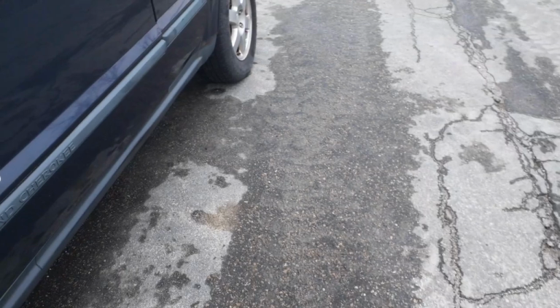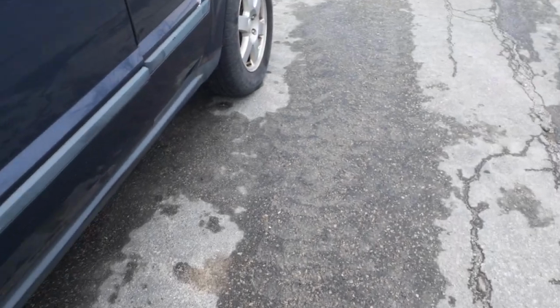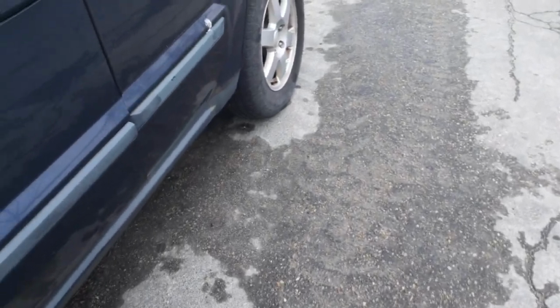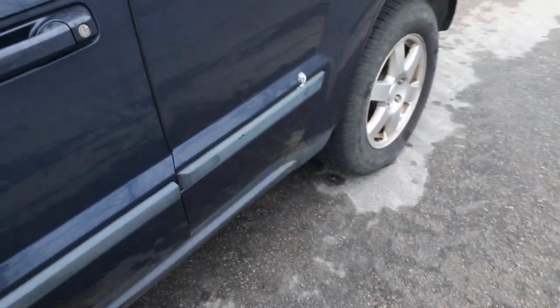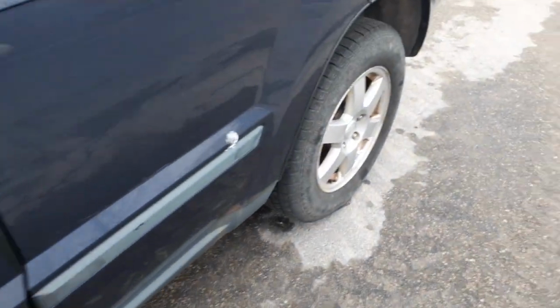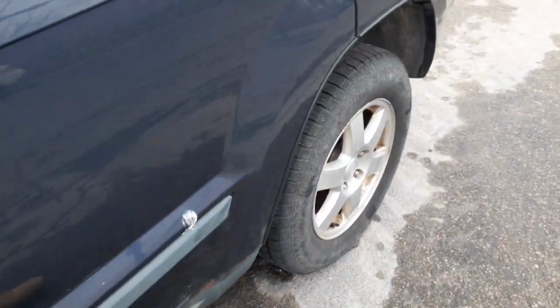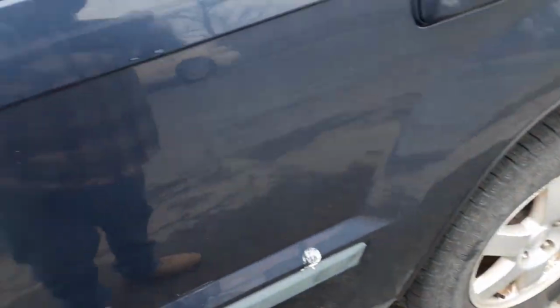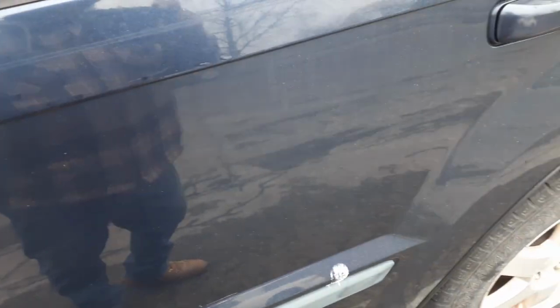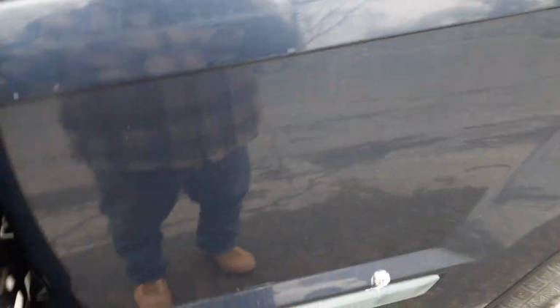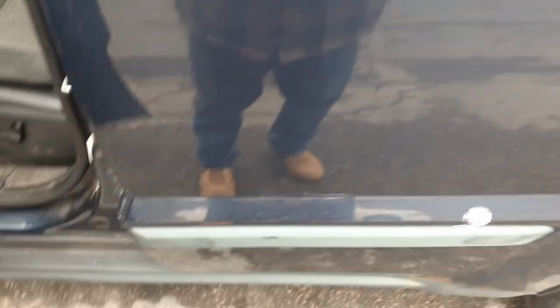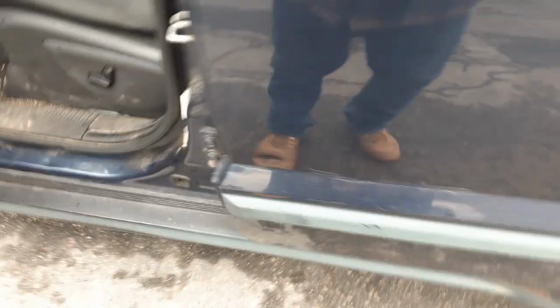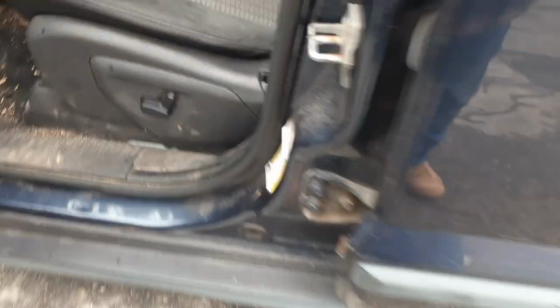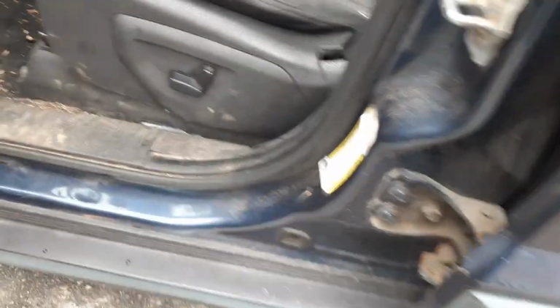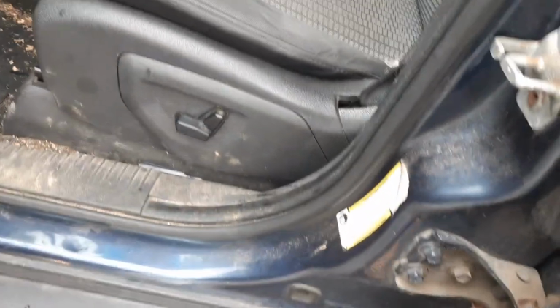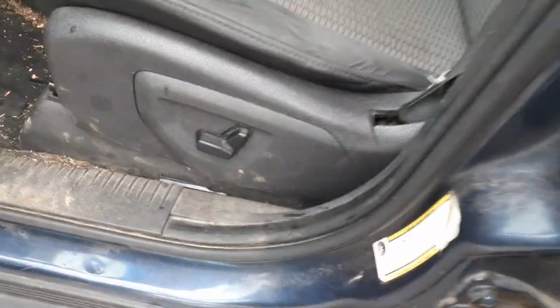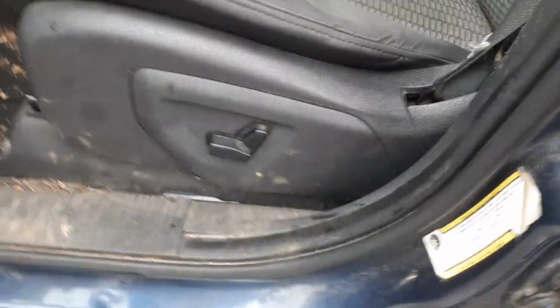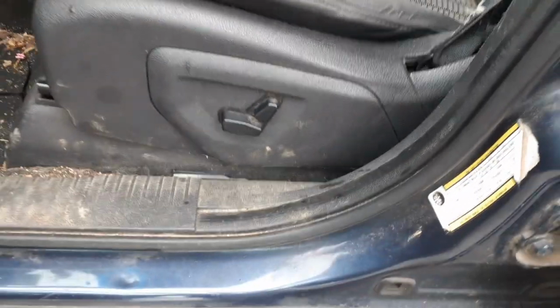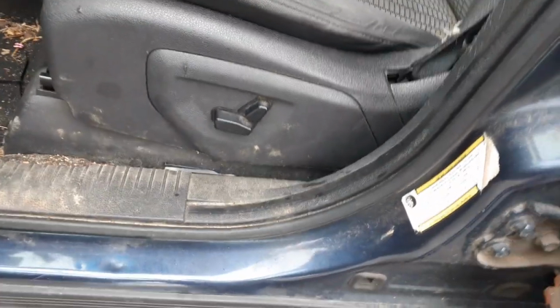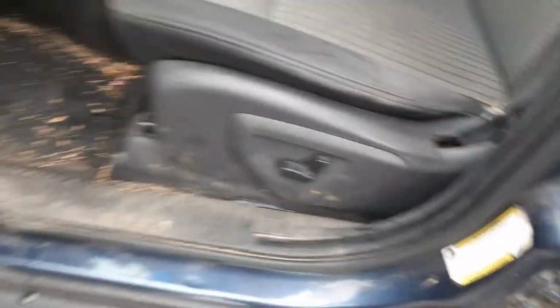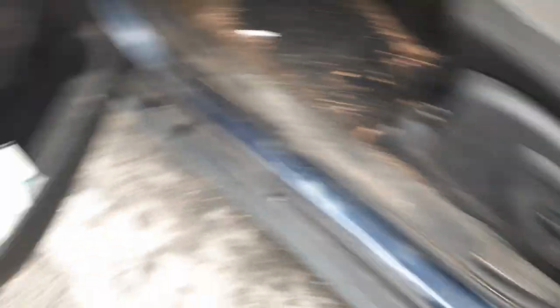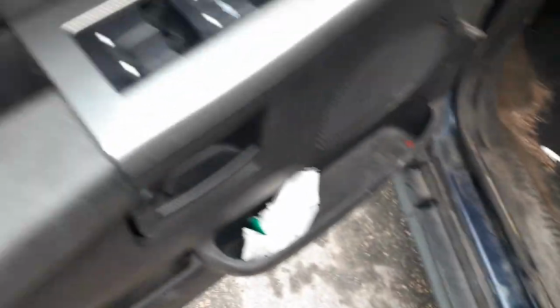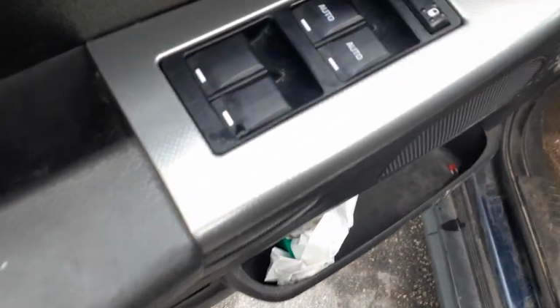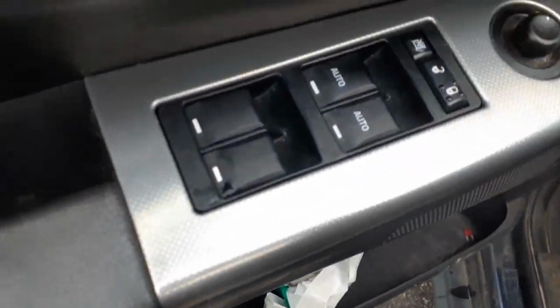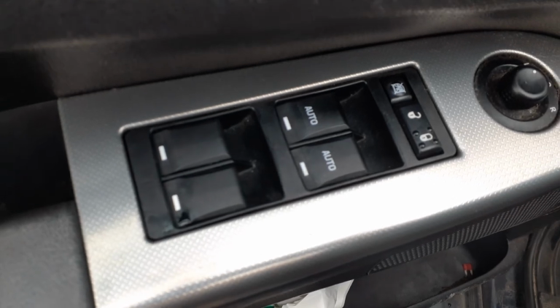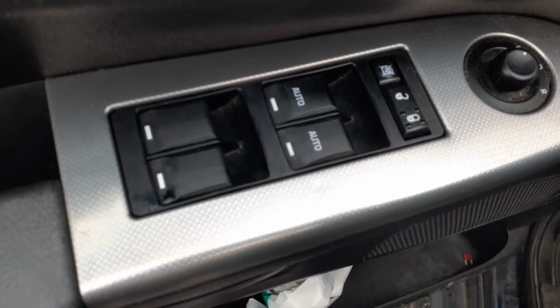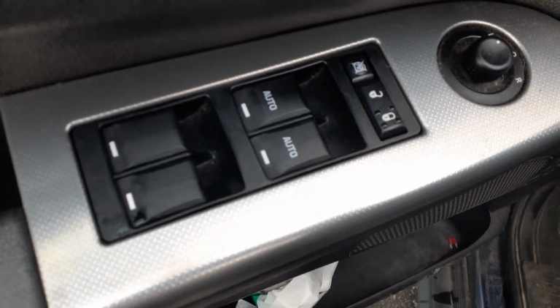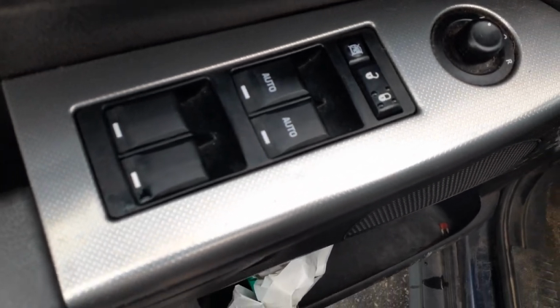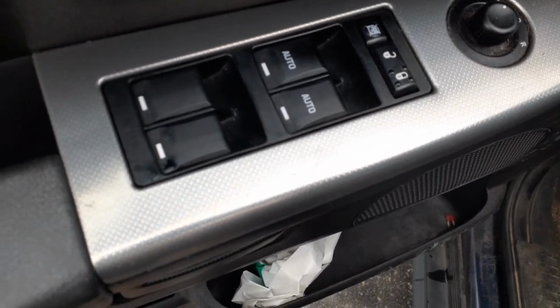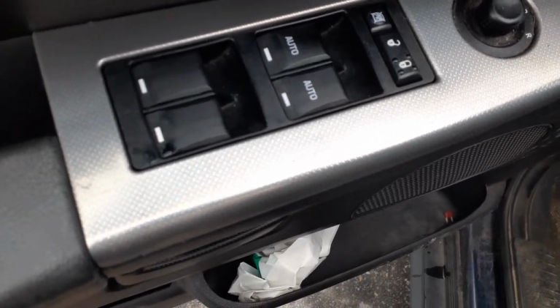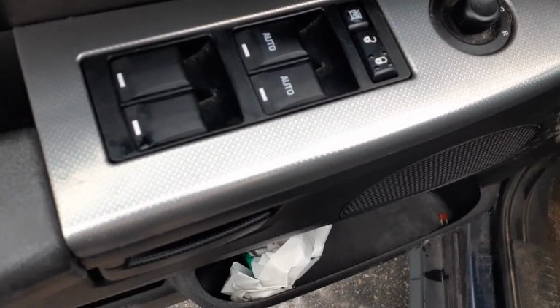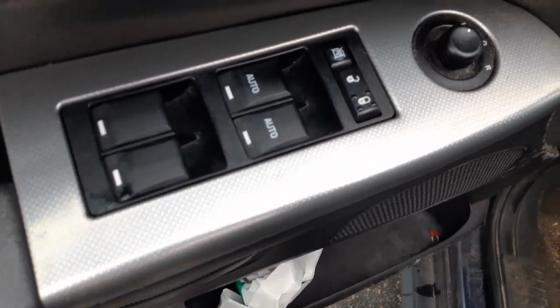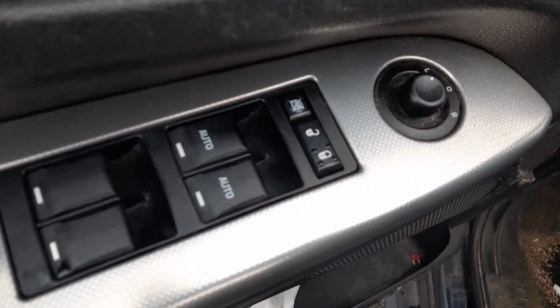You got nothing as far as seats are concerned. You got the left side seat tracks — eight-way power. There's your window switches. Dual automatic to the front. Power window, power locks, power mirrors.